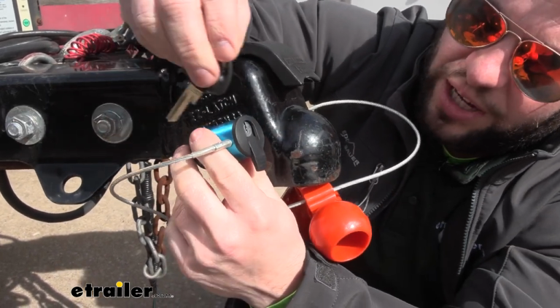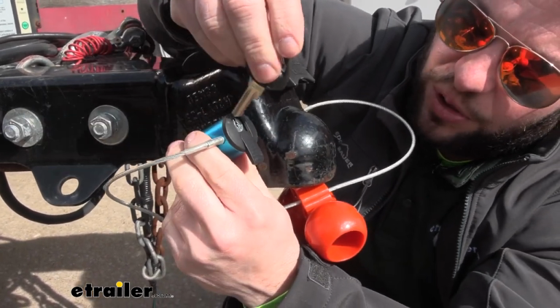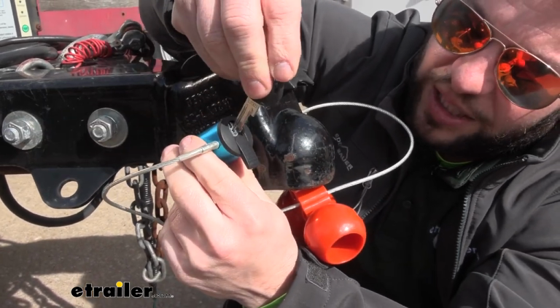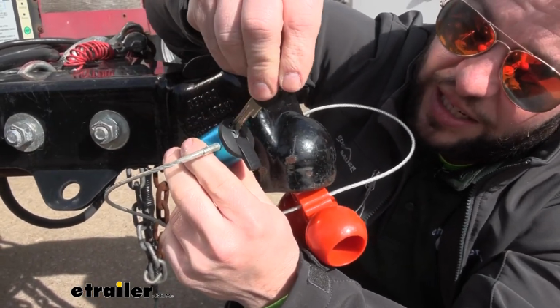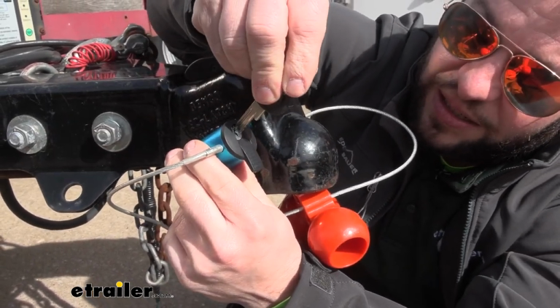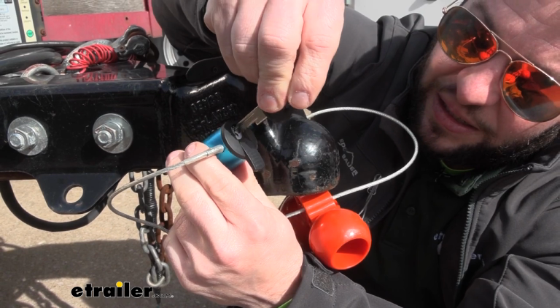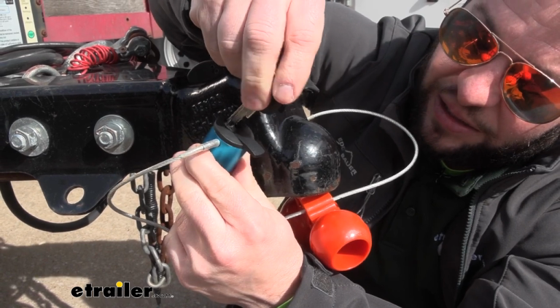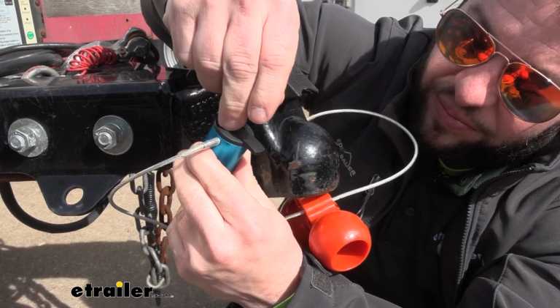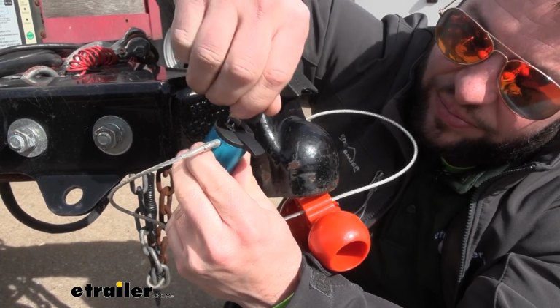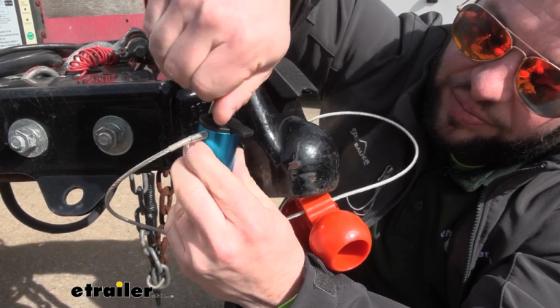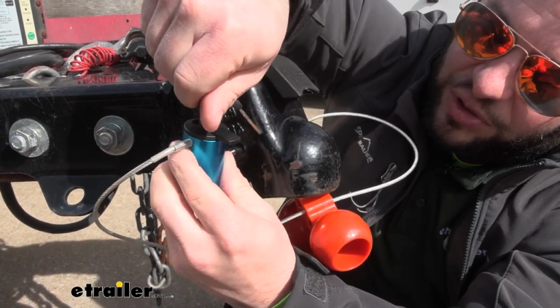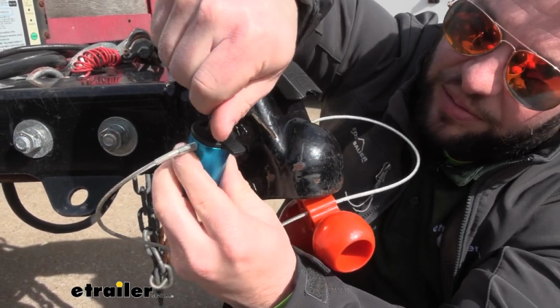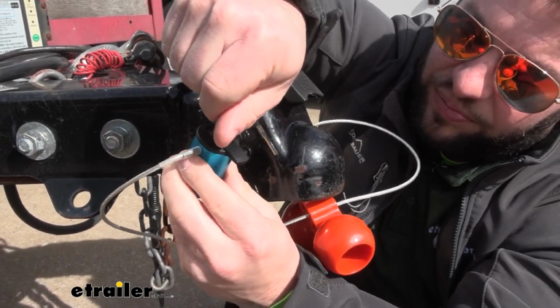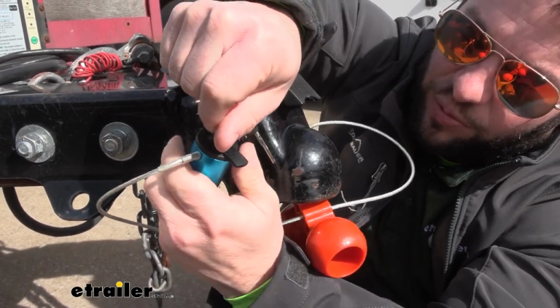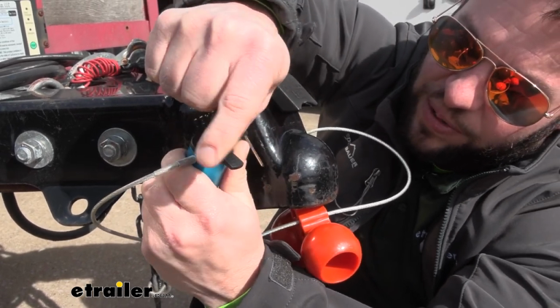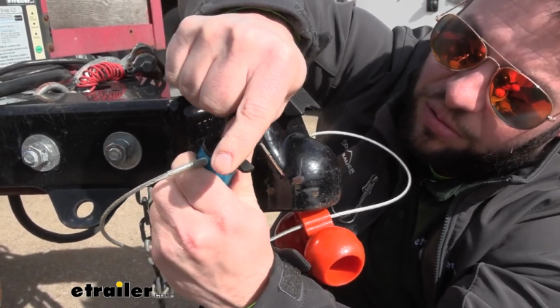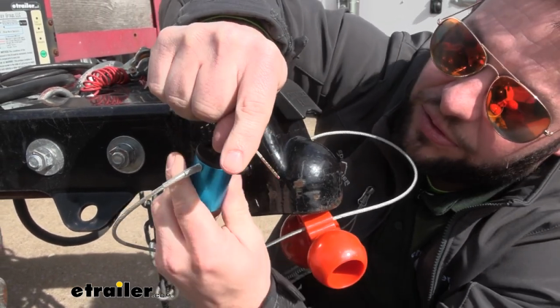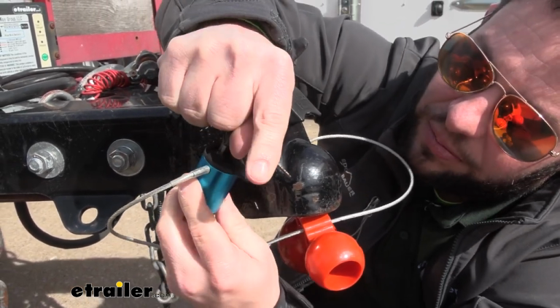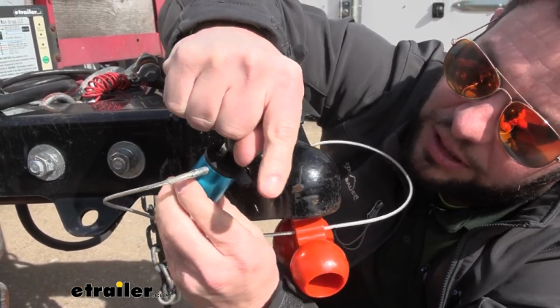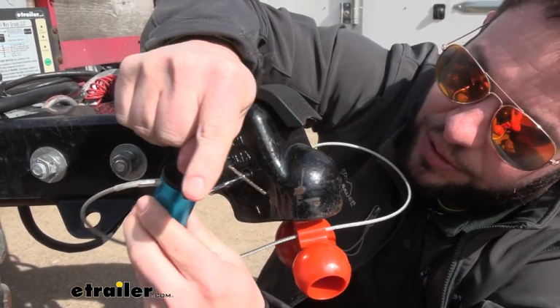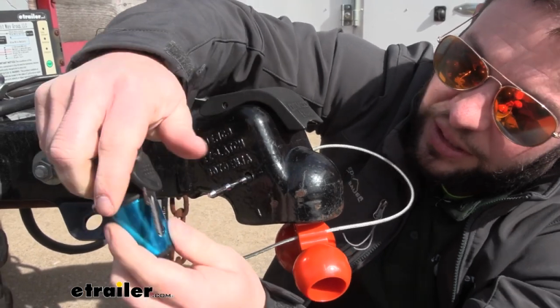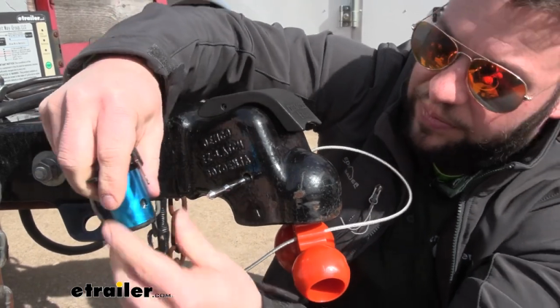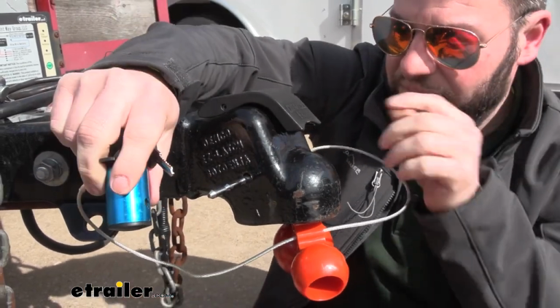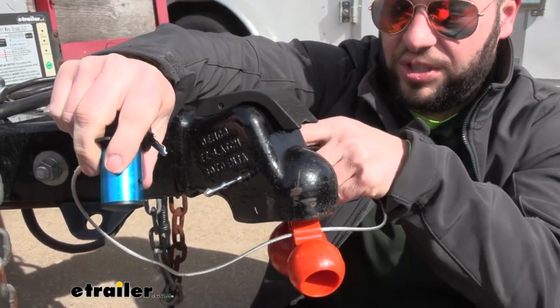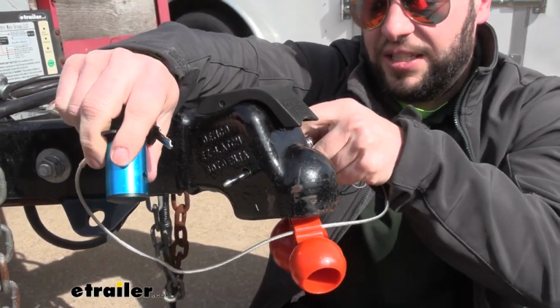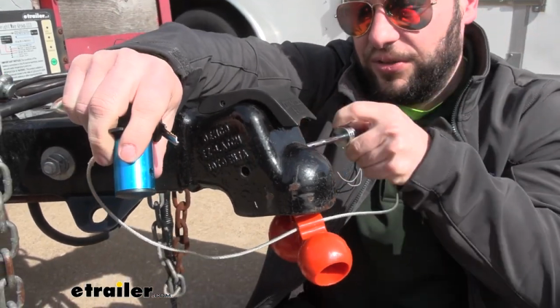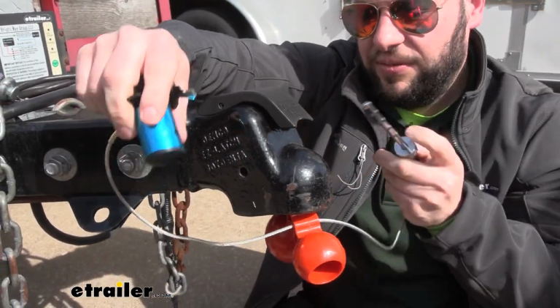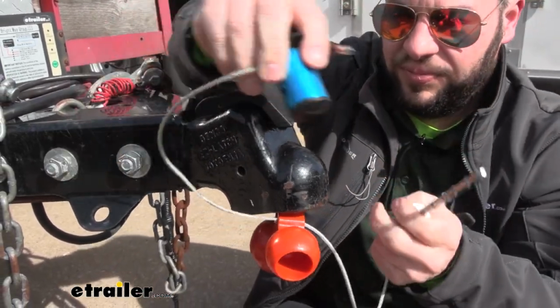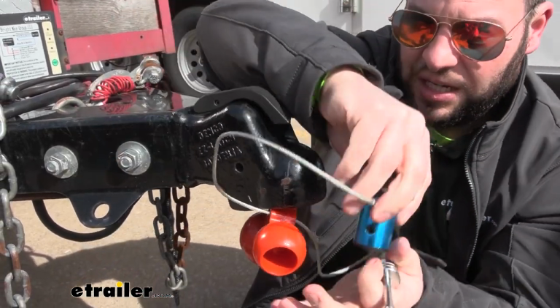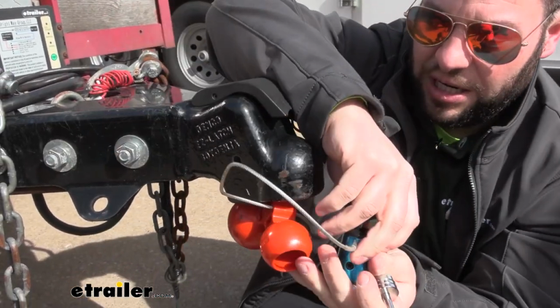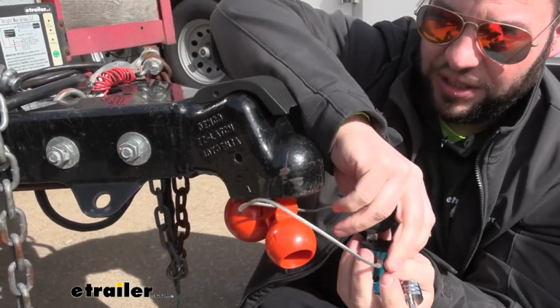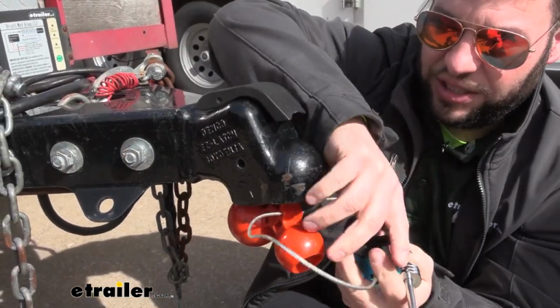With that exposed, we can take the key, turn it, and remove the barrel from the coupler. I'm going to slide this out the other side, and now we can operate the latch.